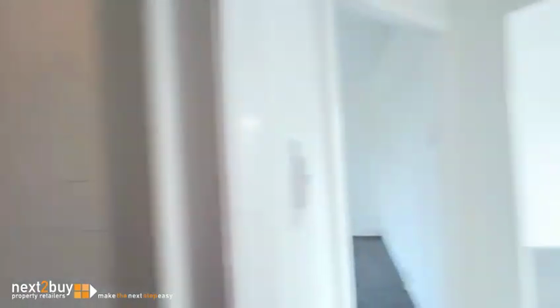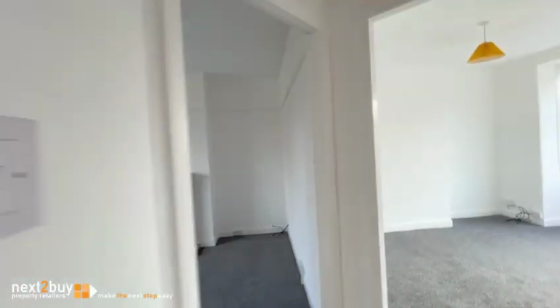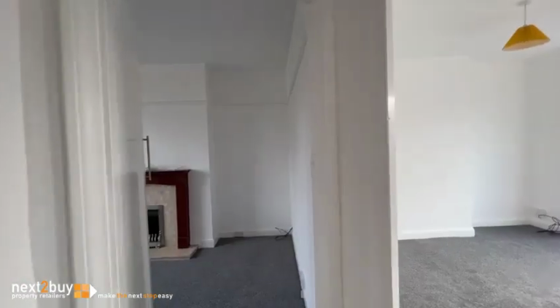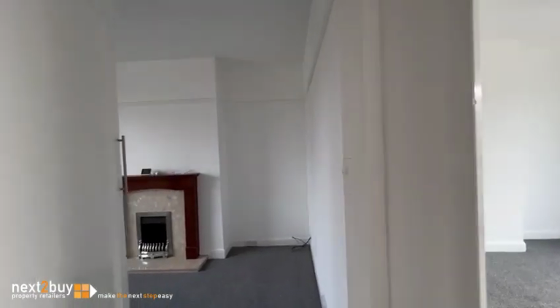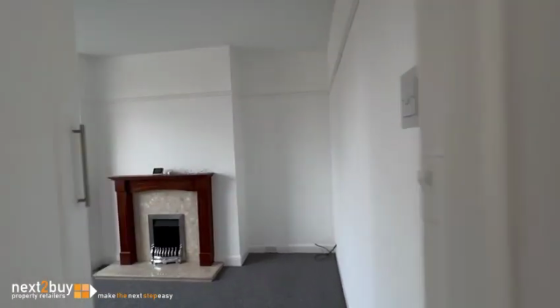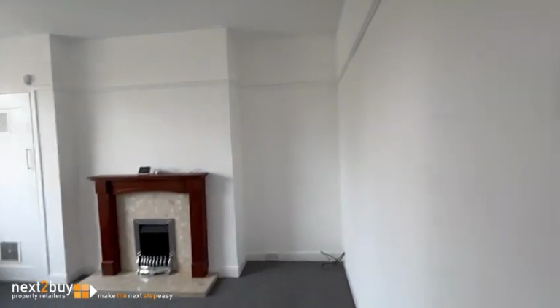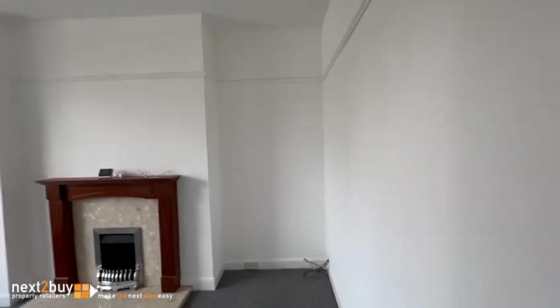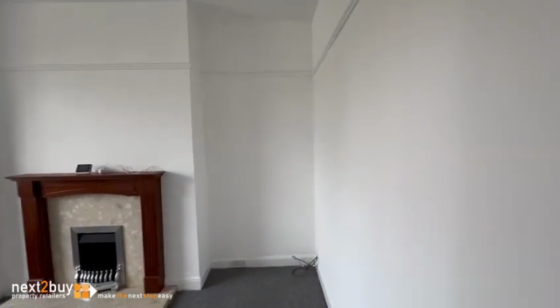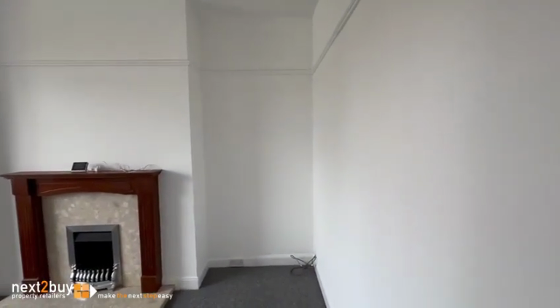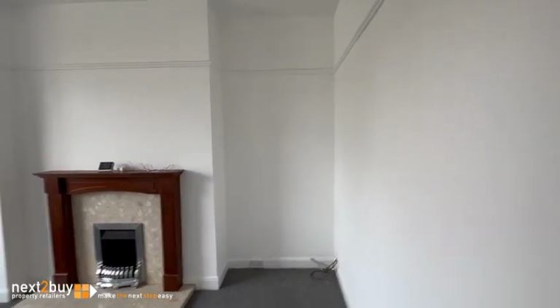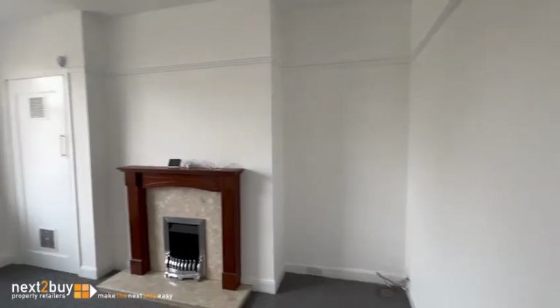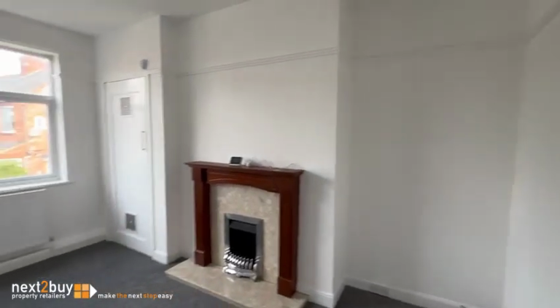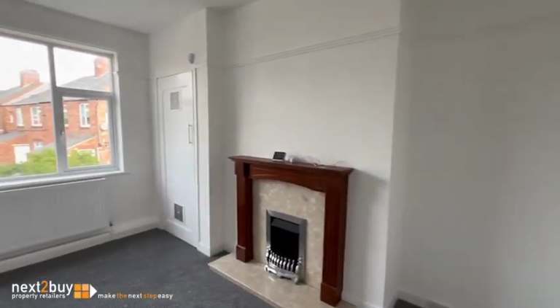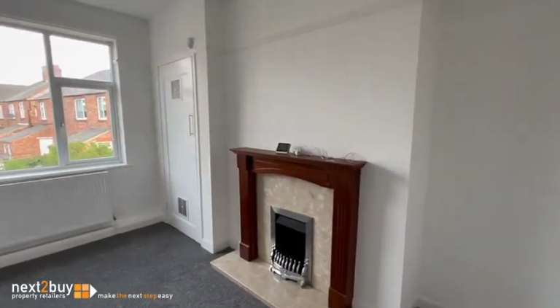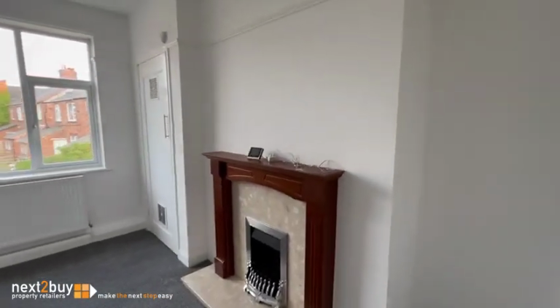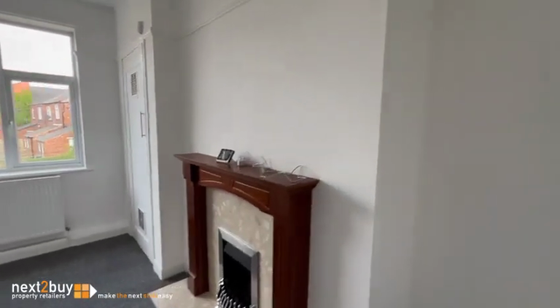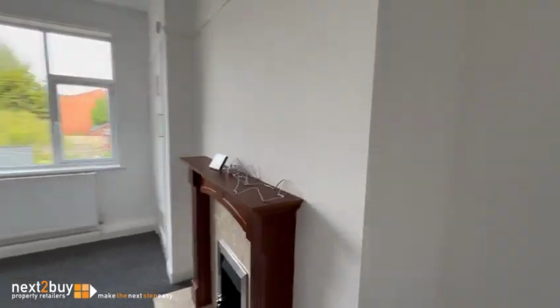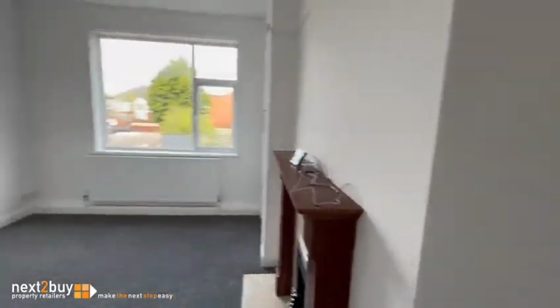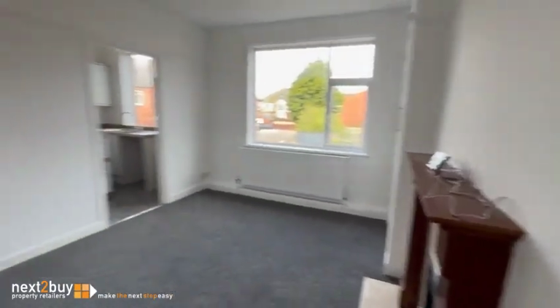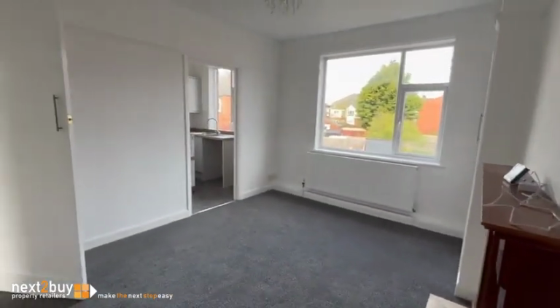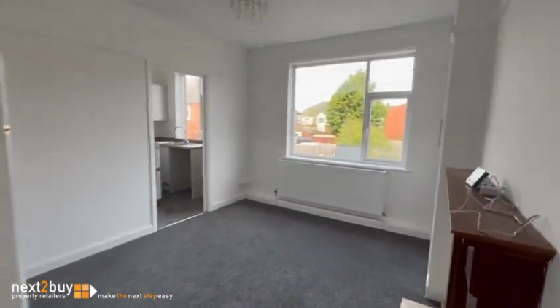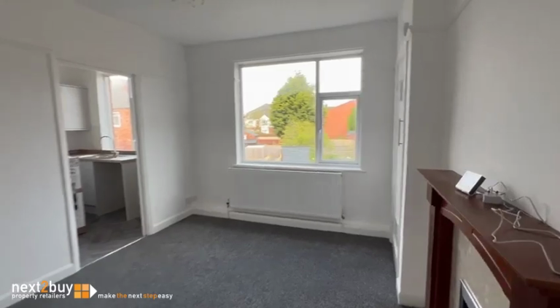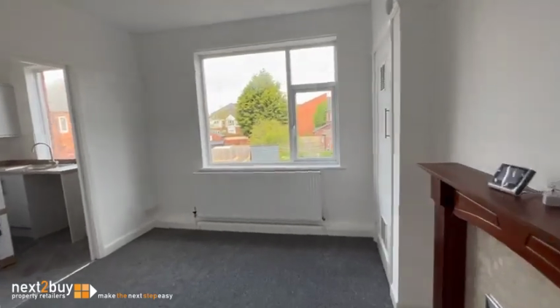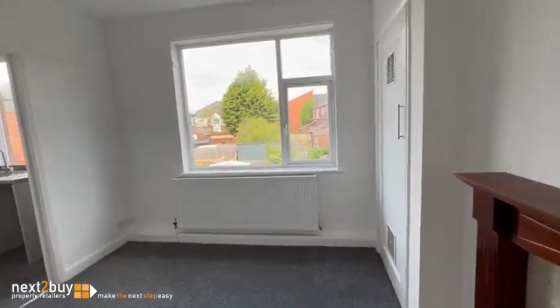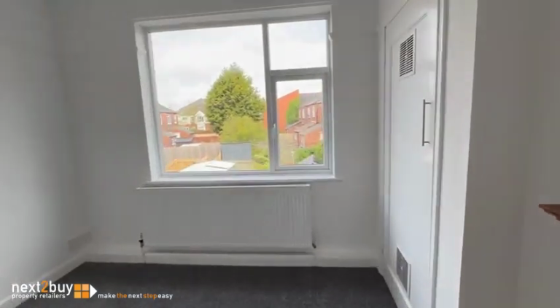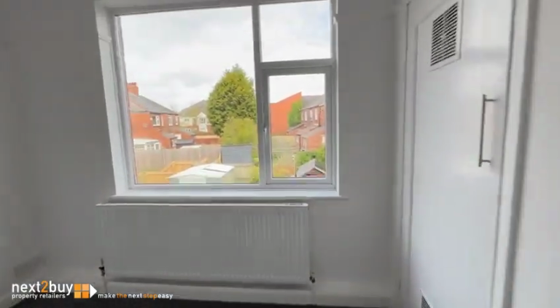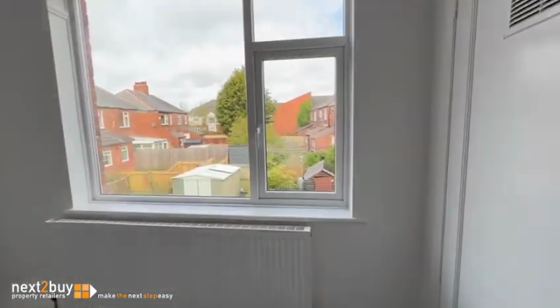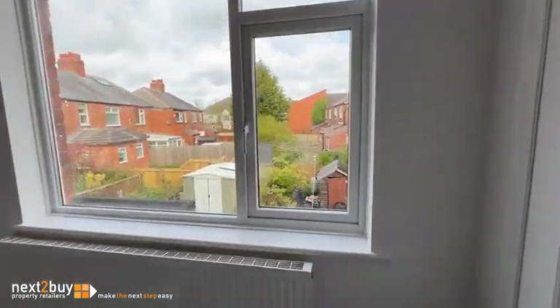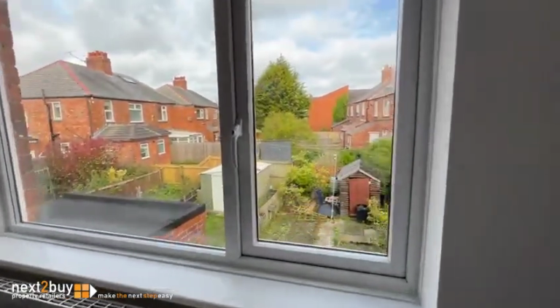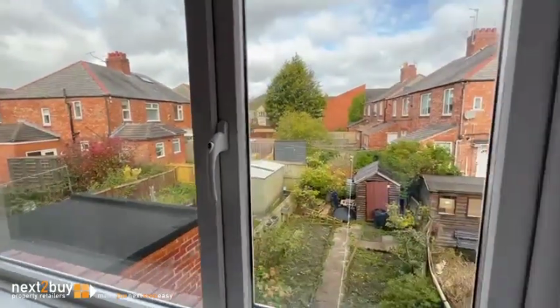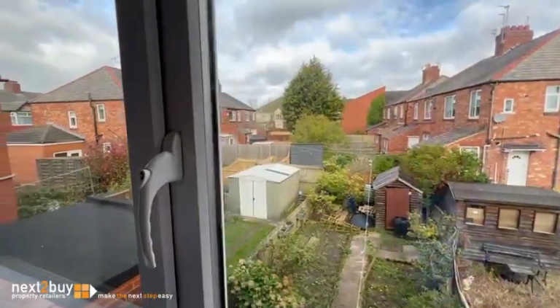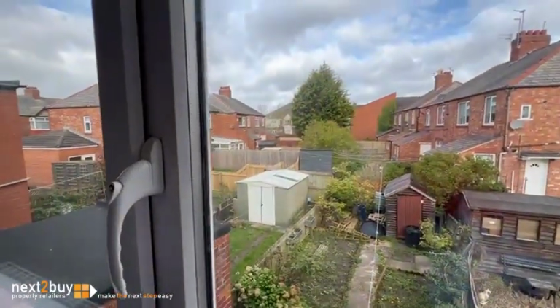Left again to the lounge, which is to the rear.